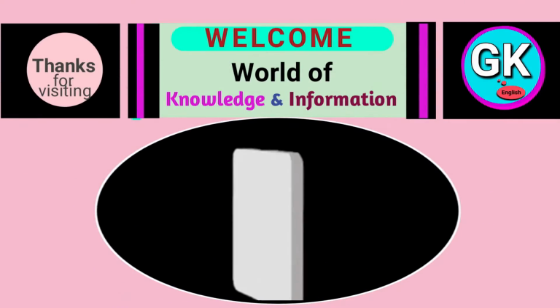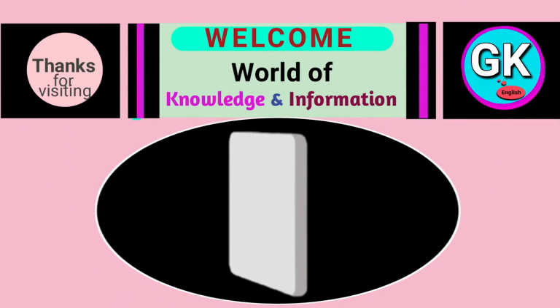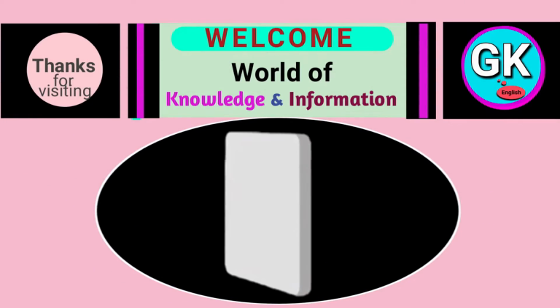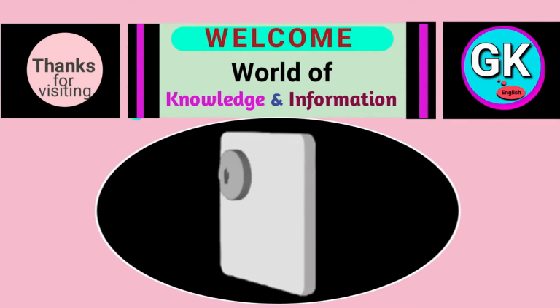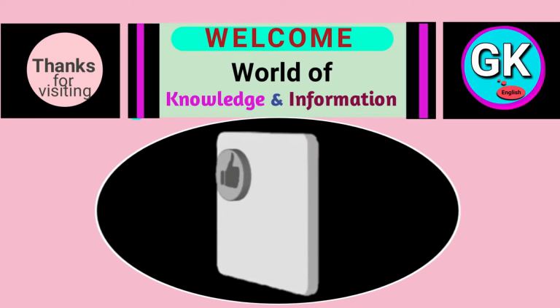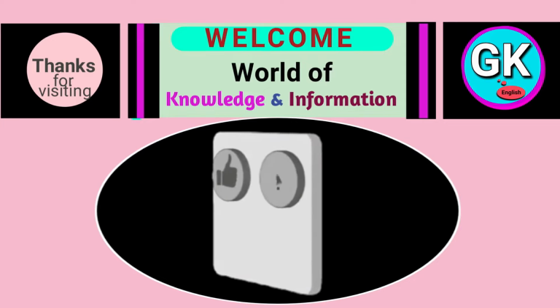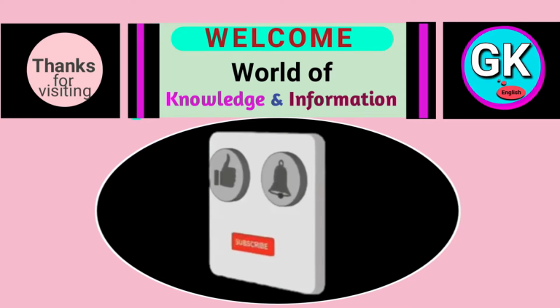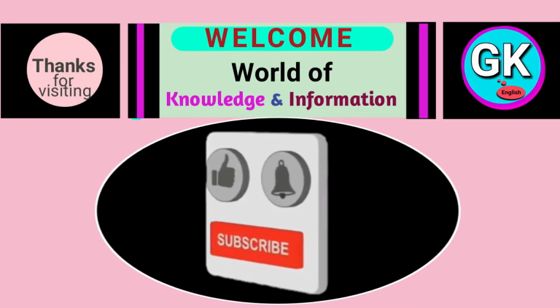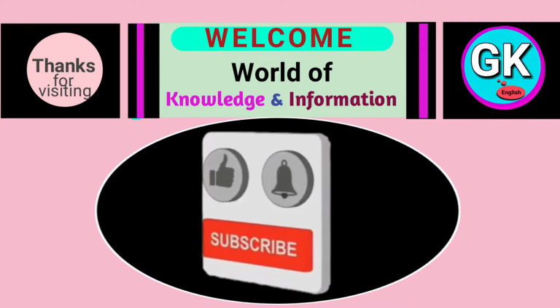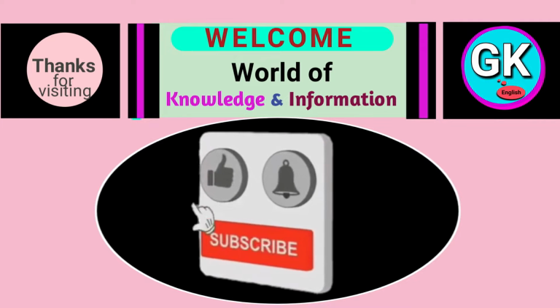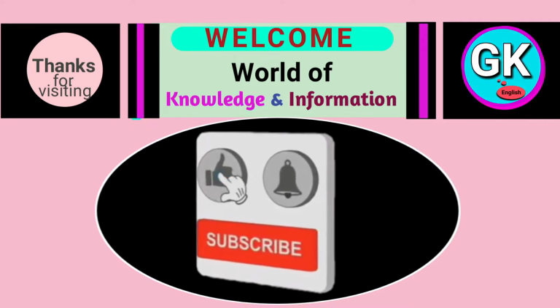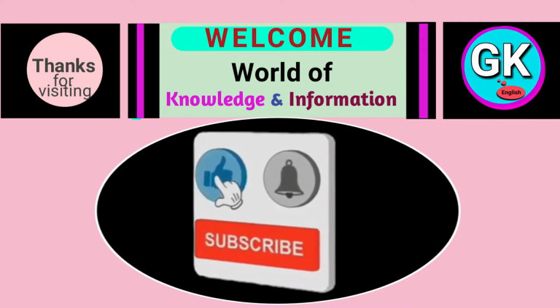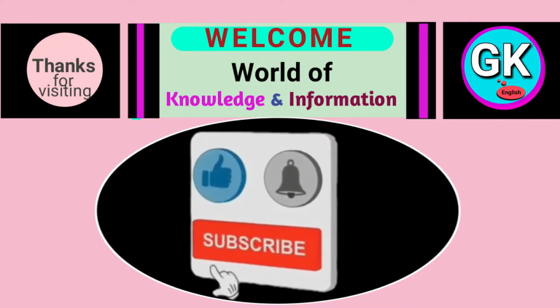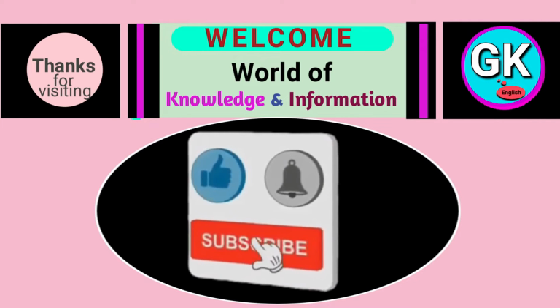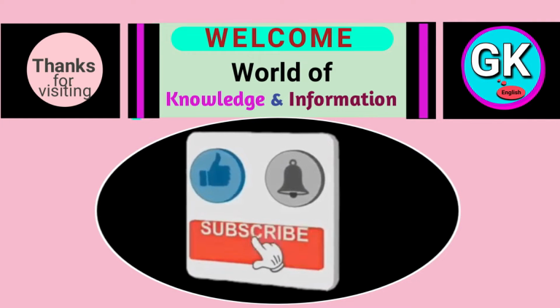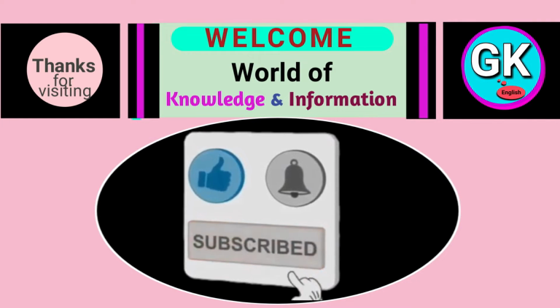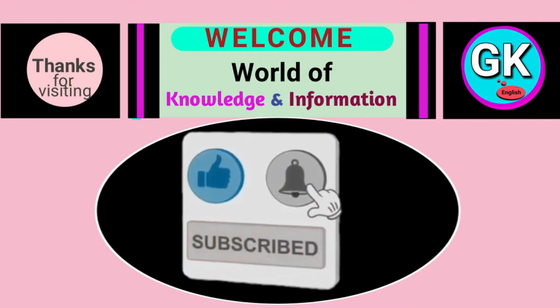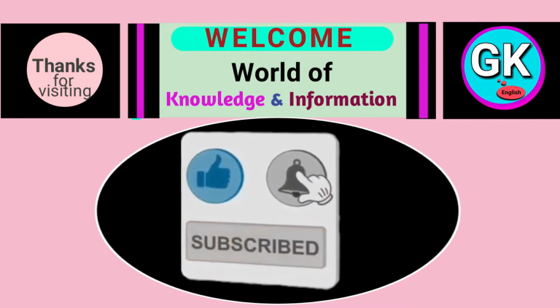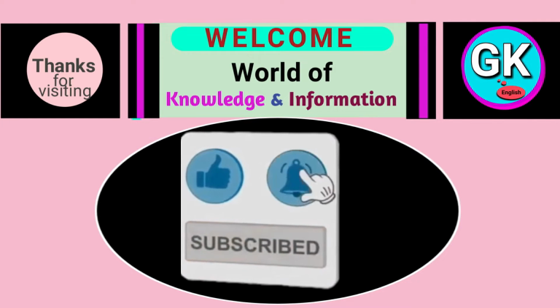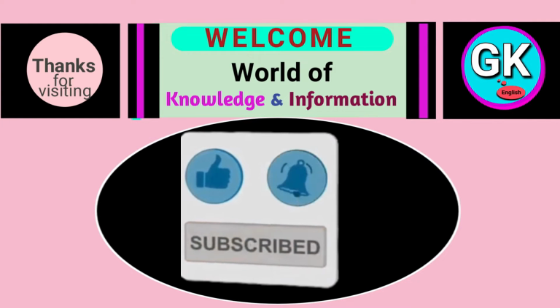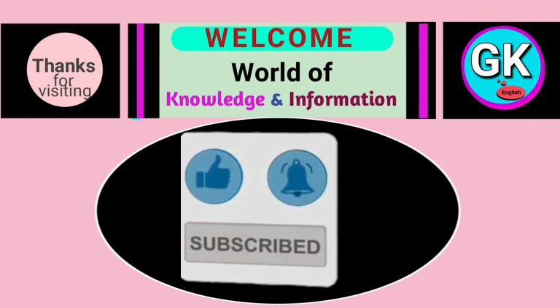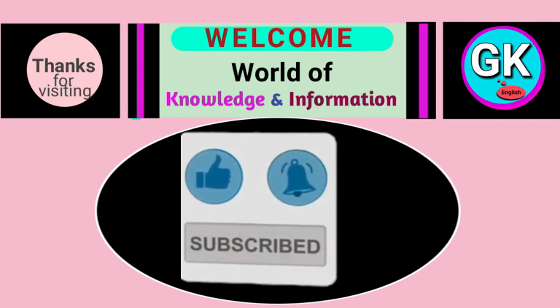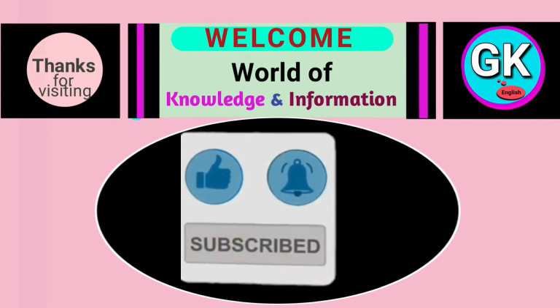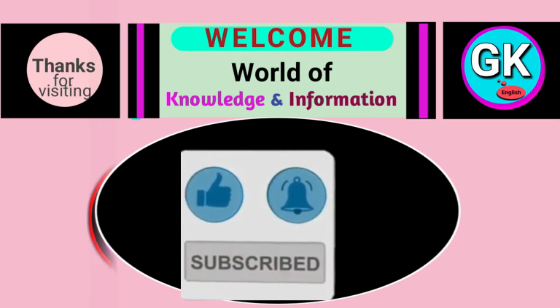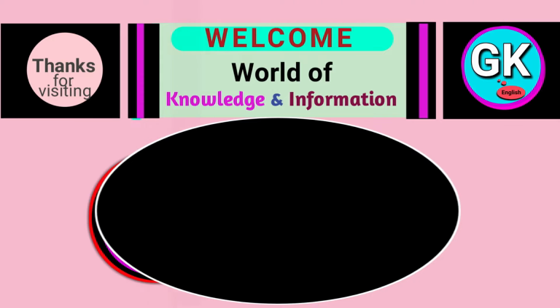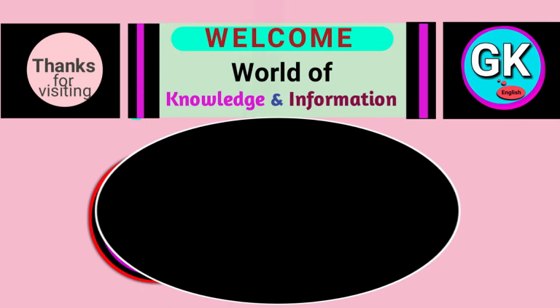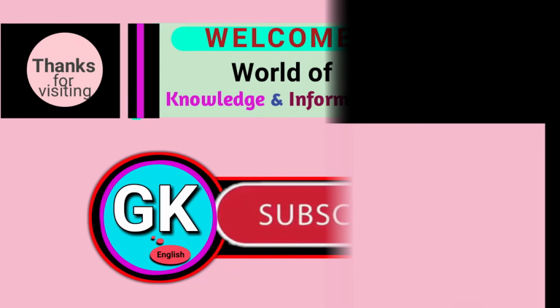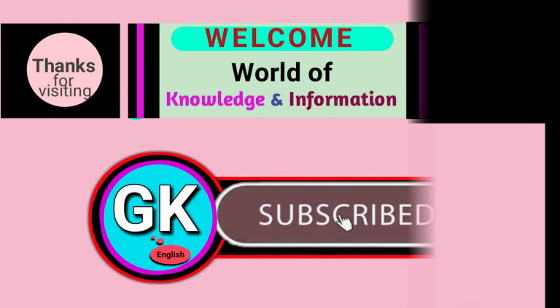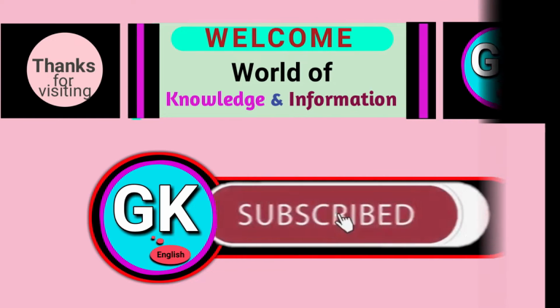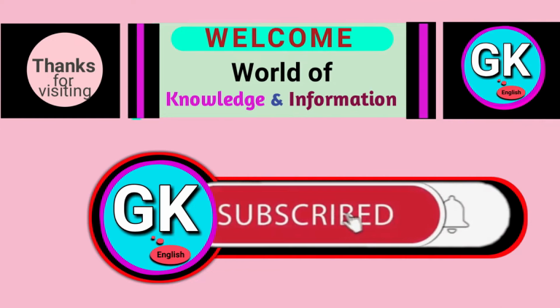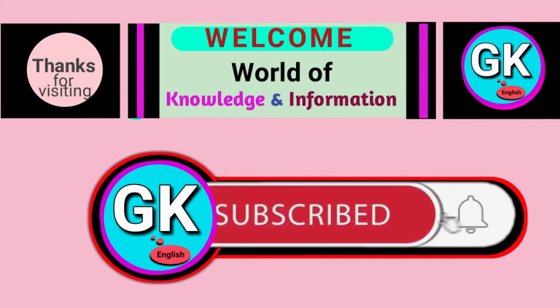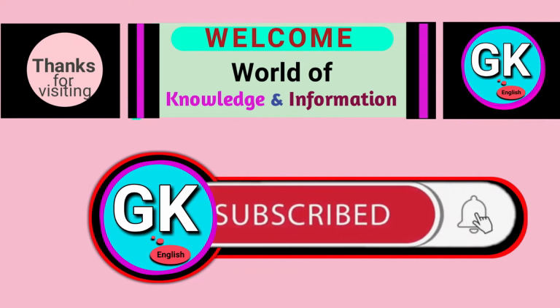If you find anything good in this video, please encourage us by touching the like button. And if you have not subscribed to this channel, subscribe now please.